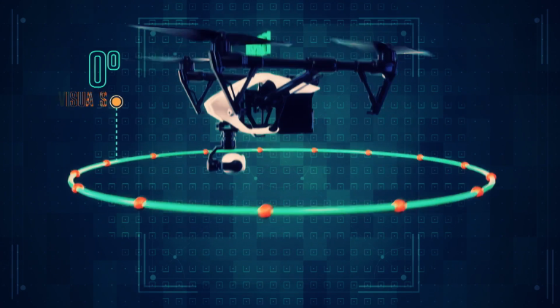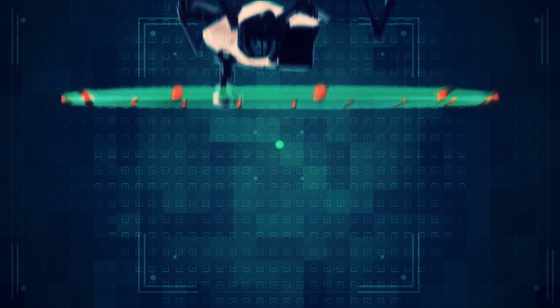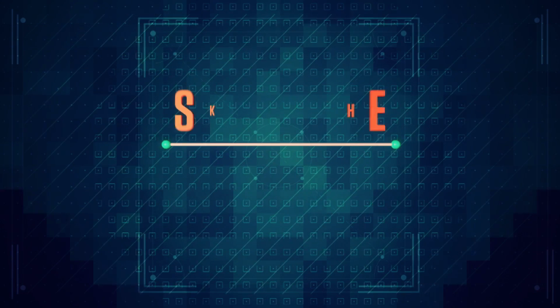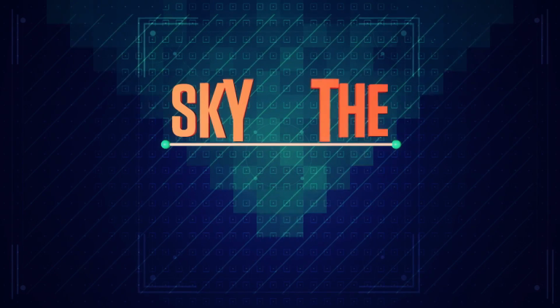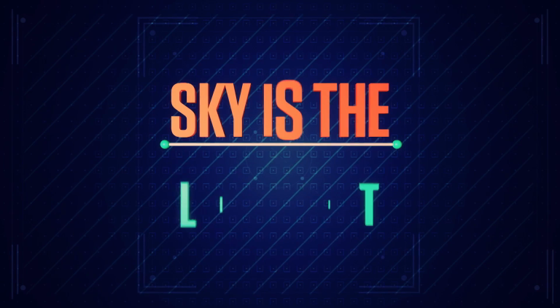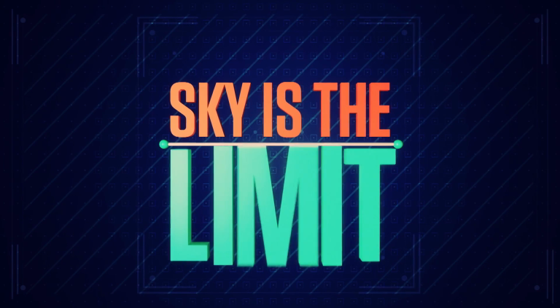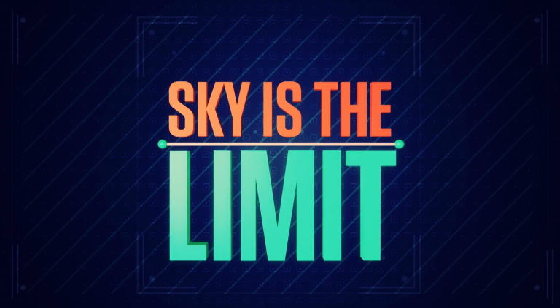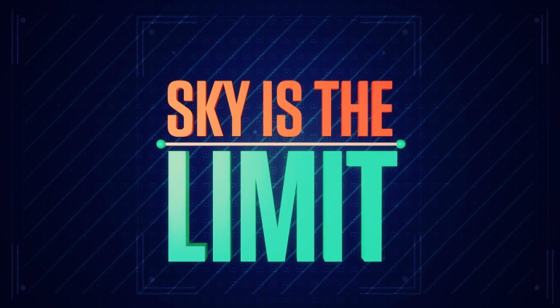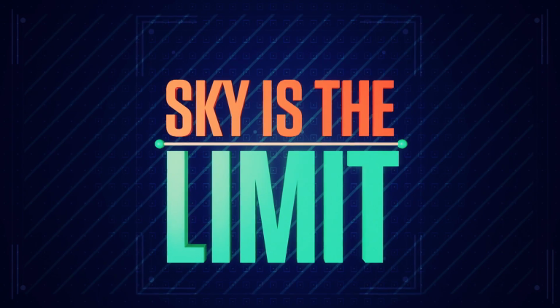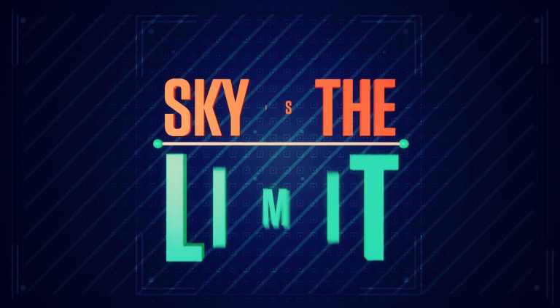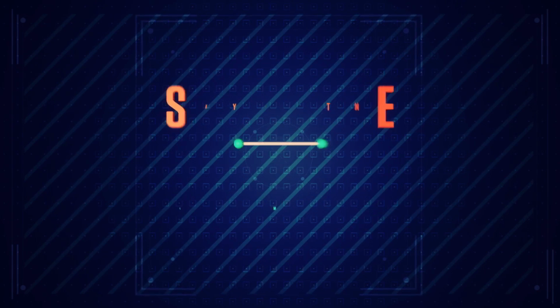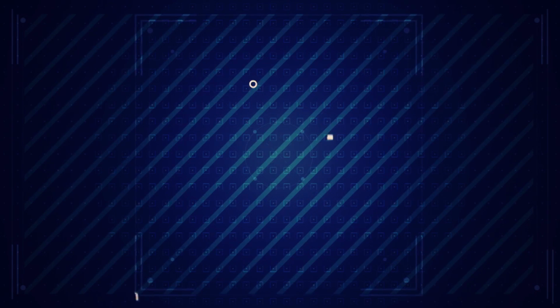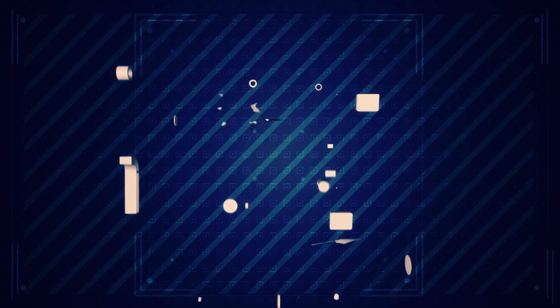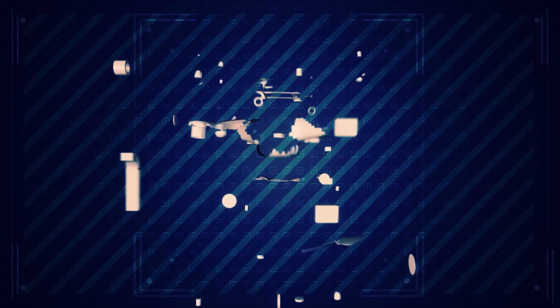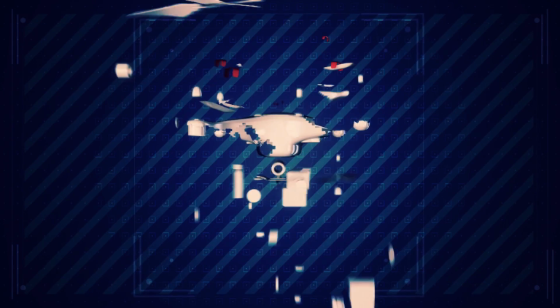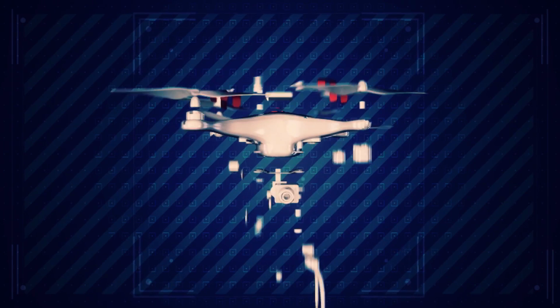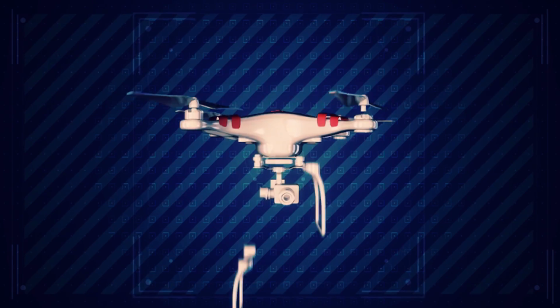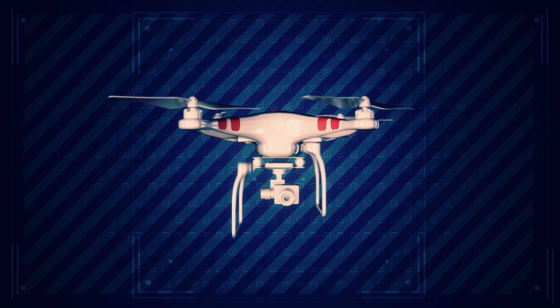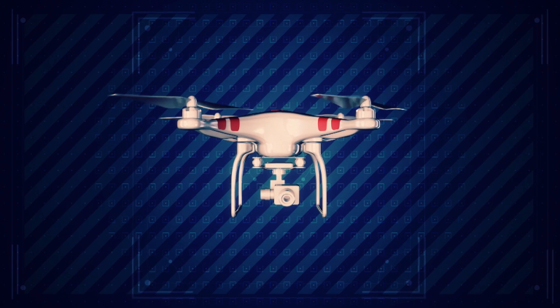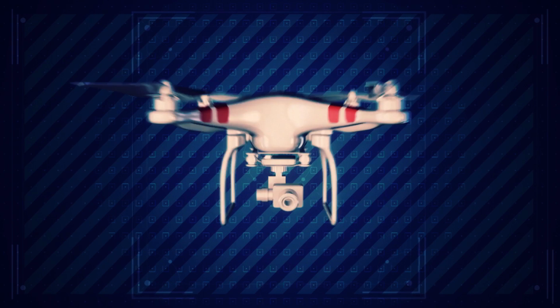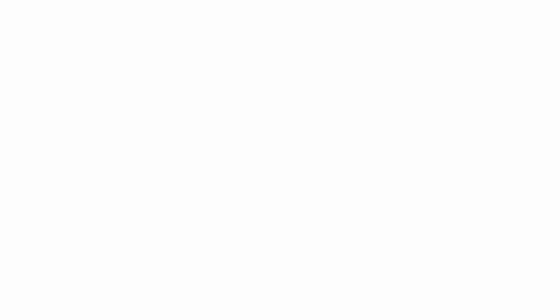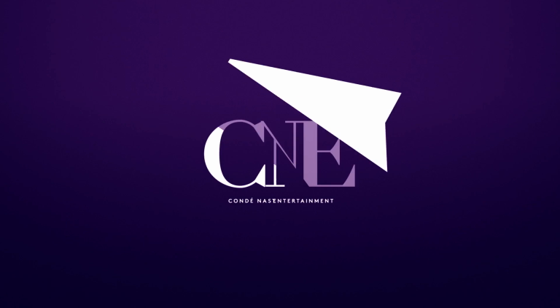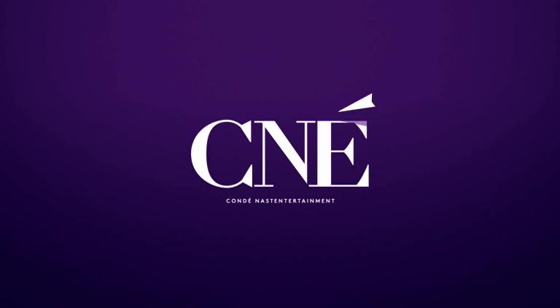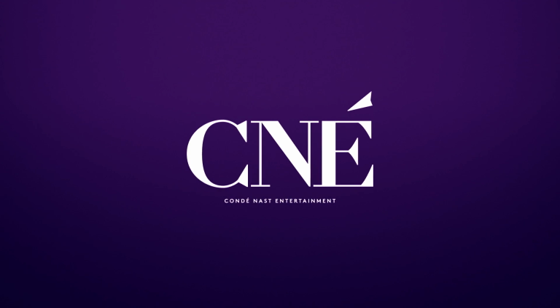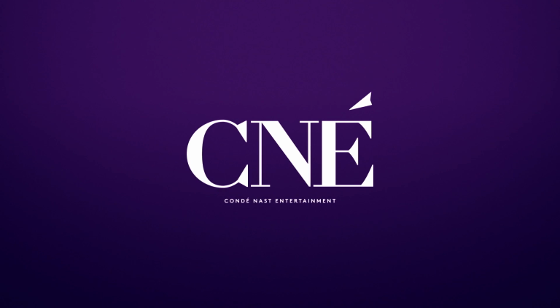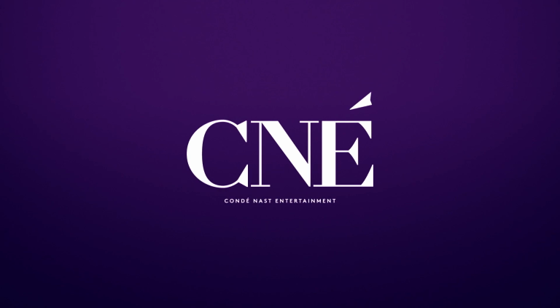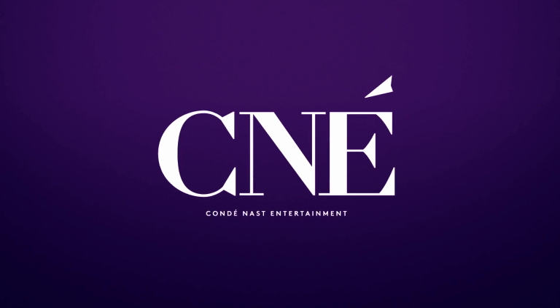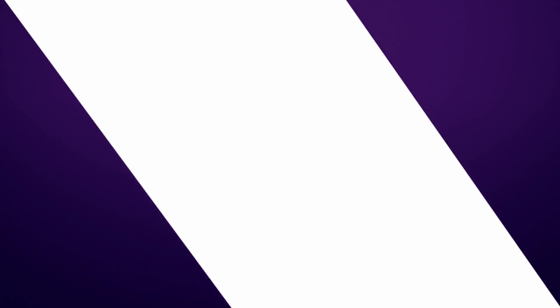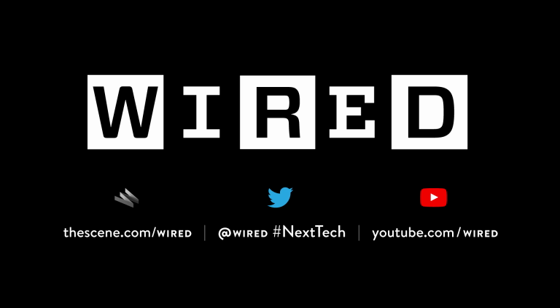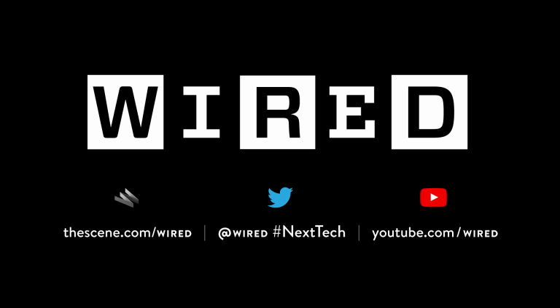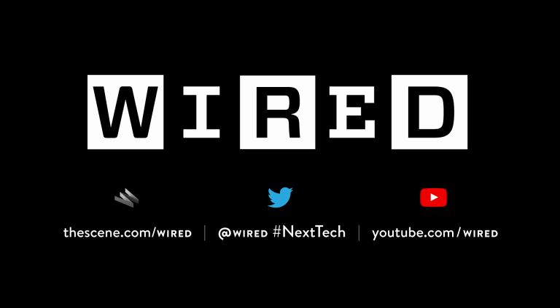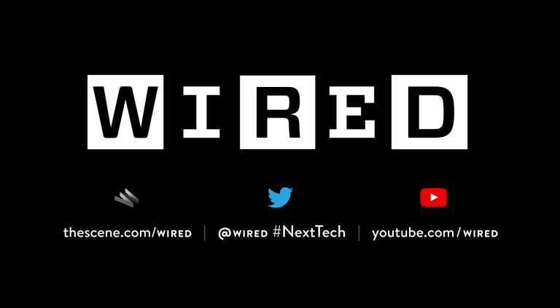So the sky's not the limit for your creativity — it's just the beginning.